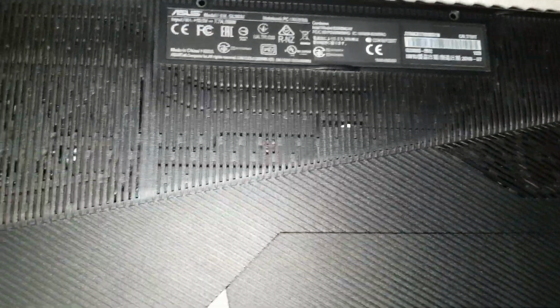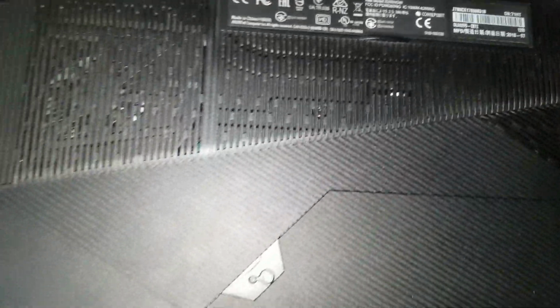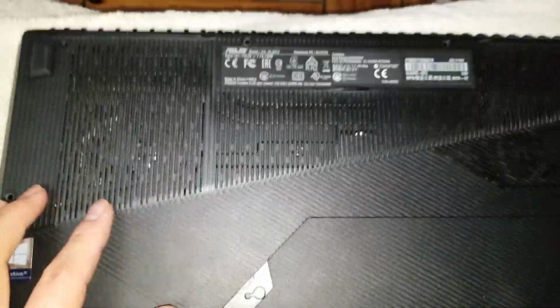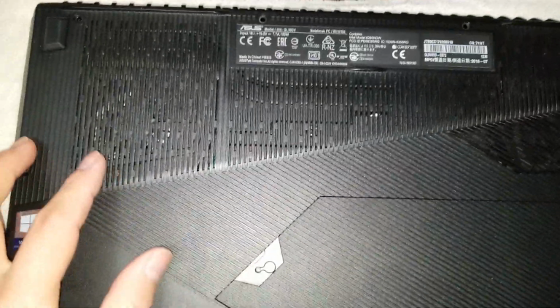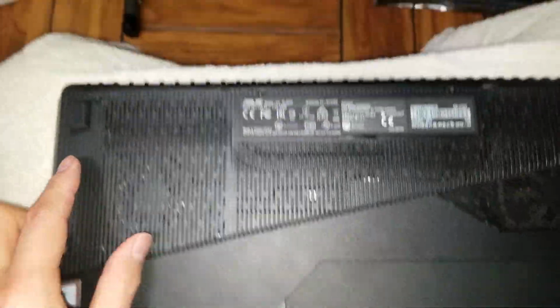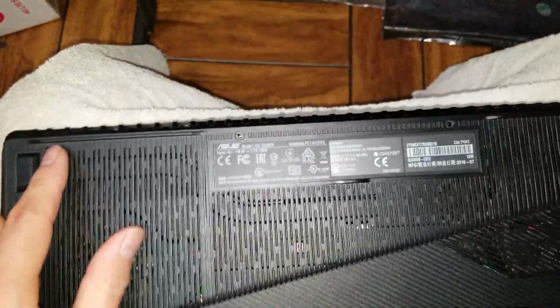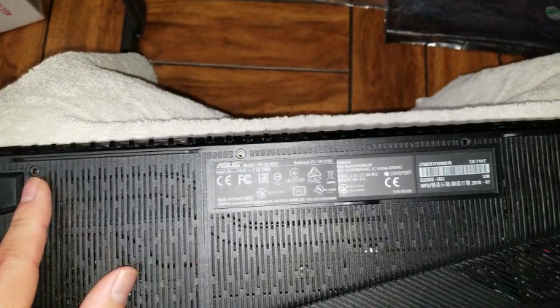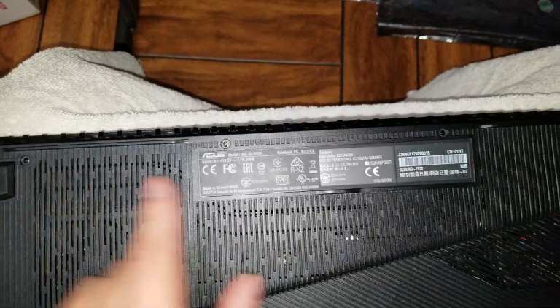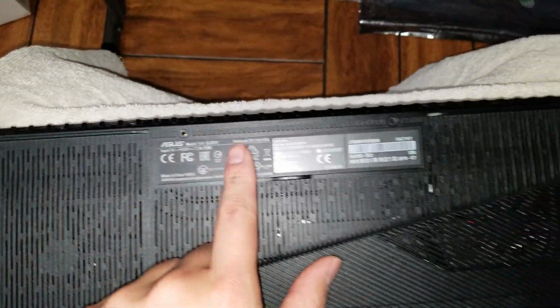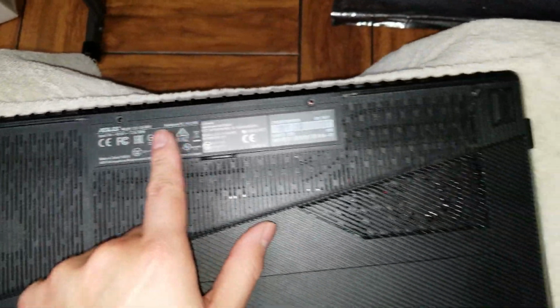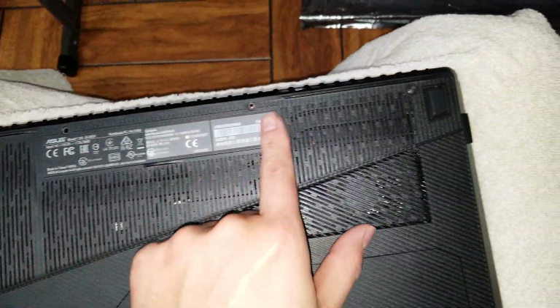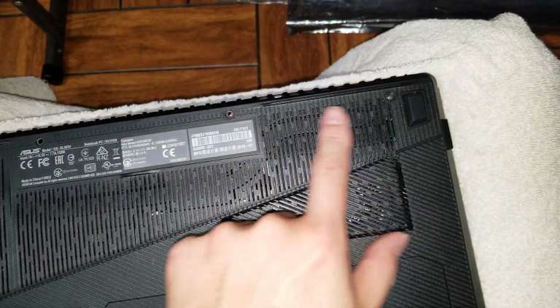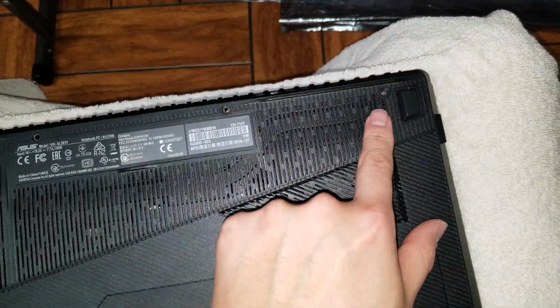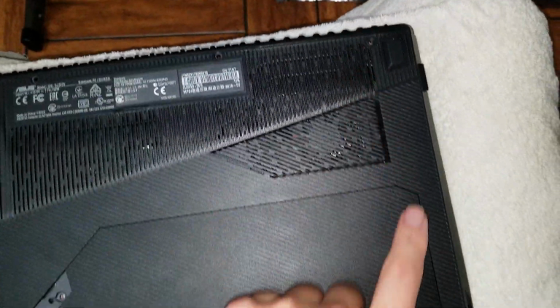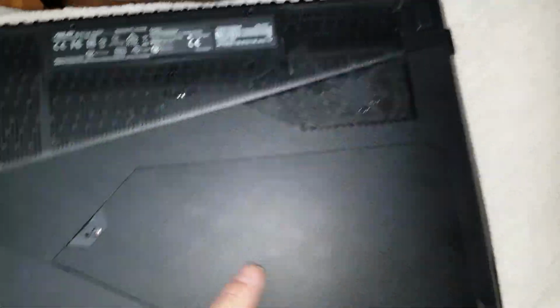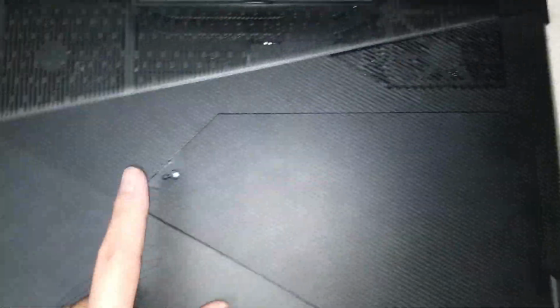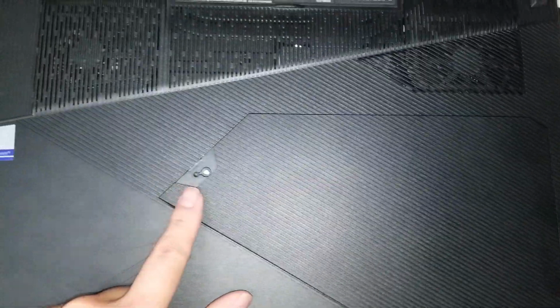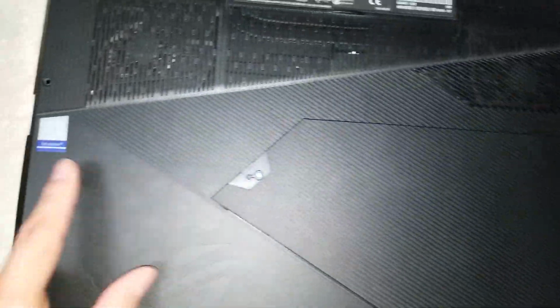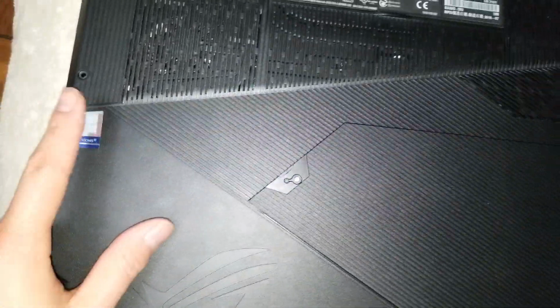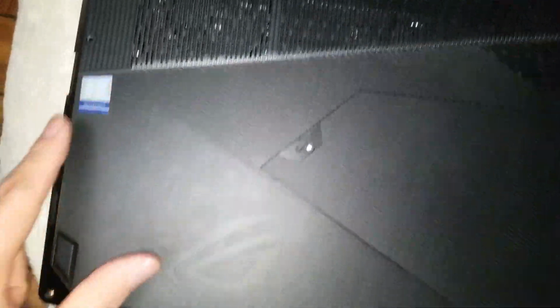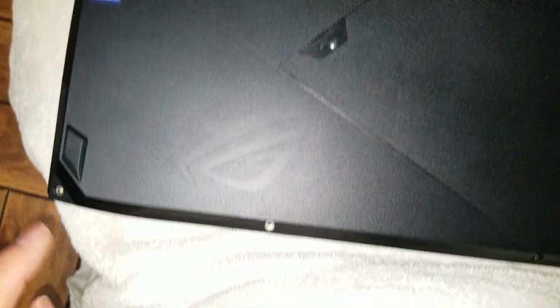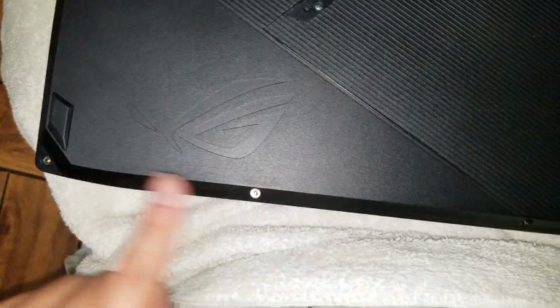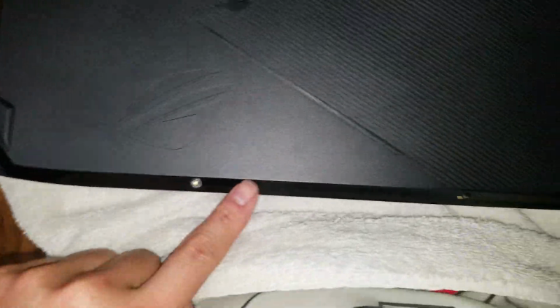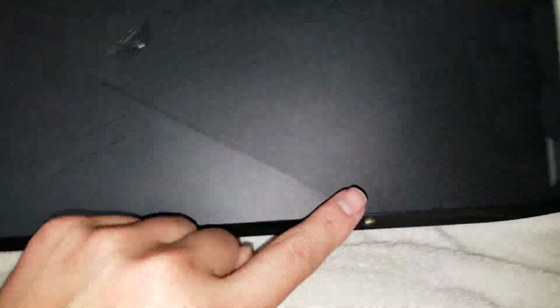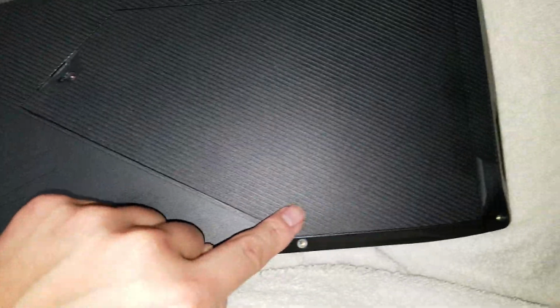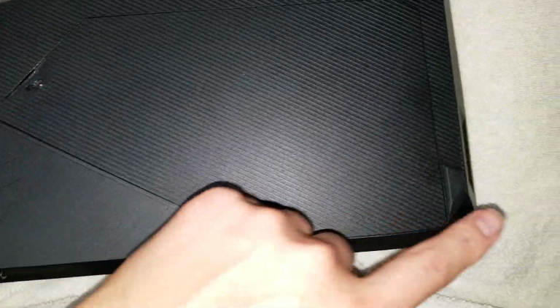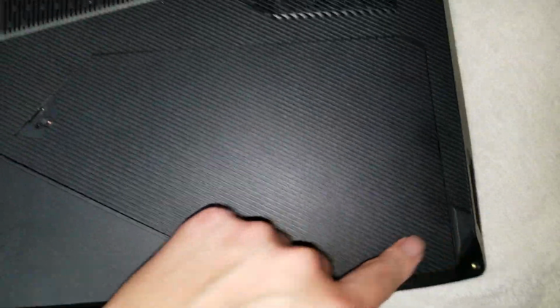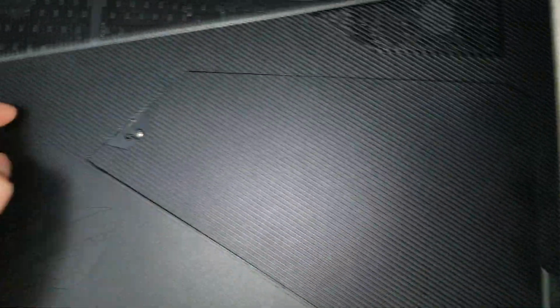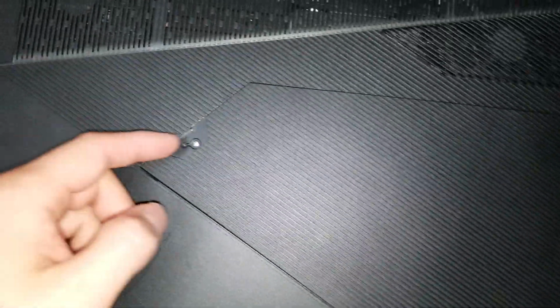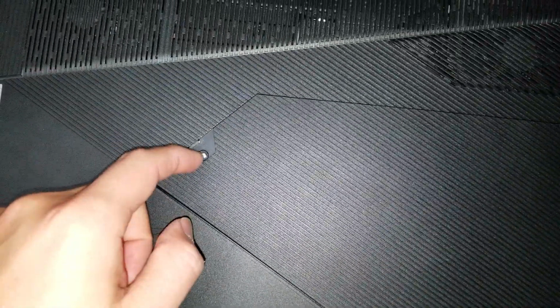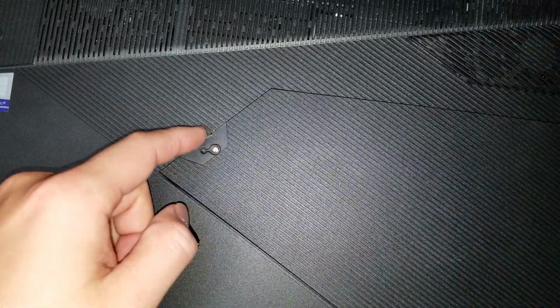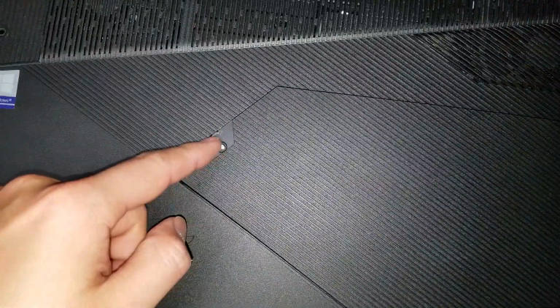Once you've got that, you'll want to remove all the screws. There are ten screws total, so go ahead and remove all ten.